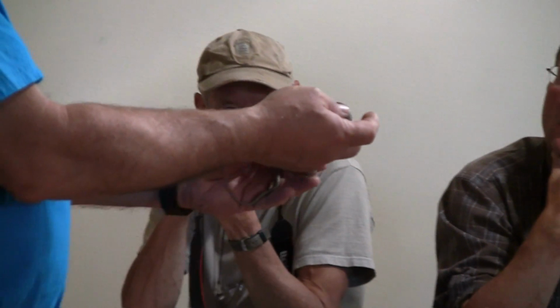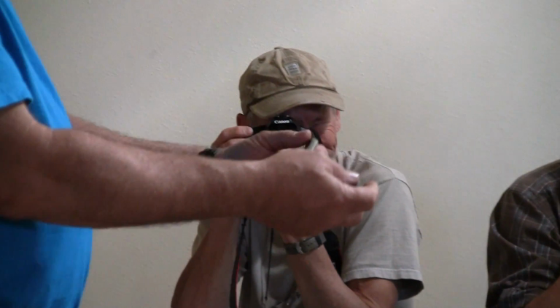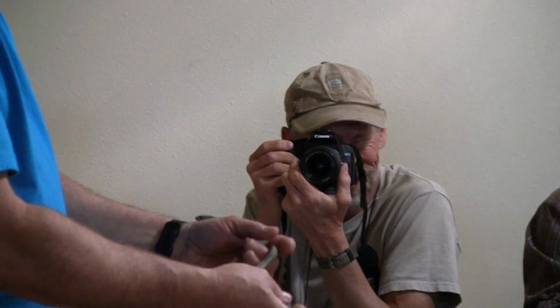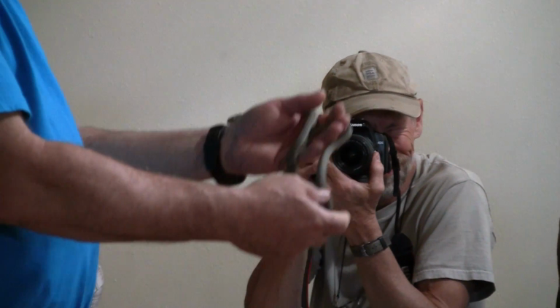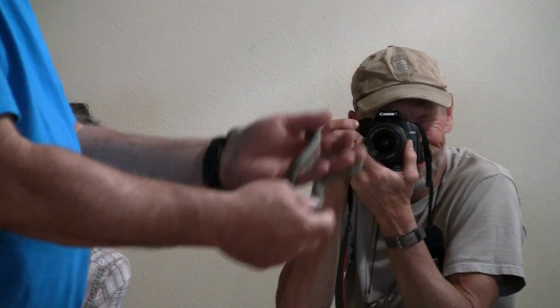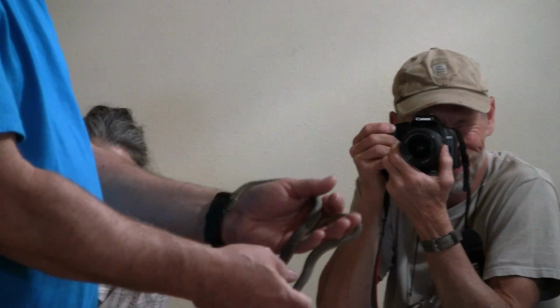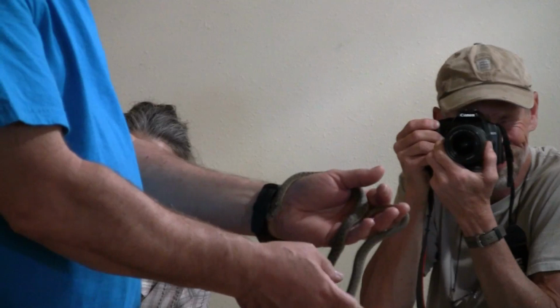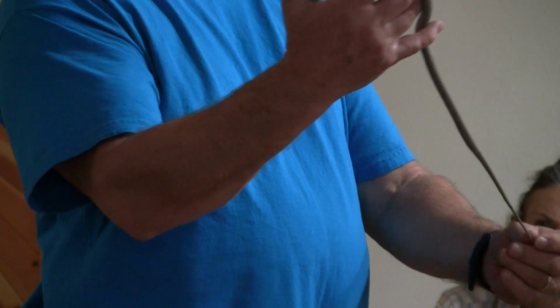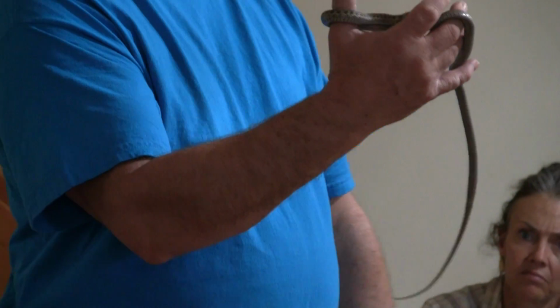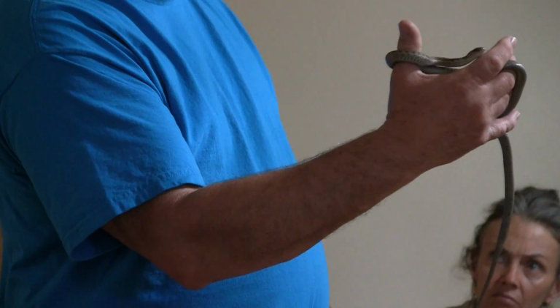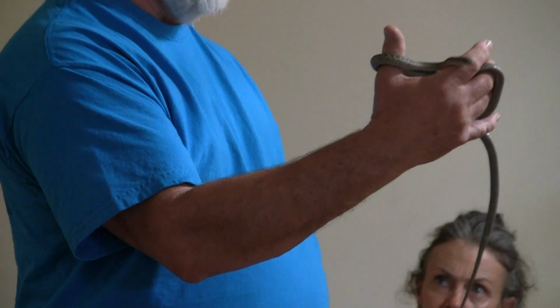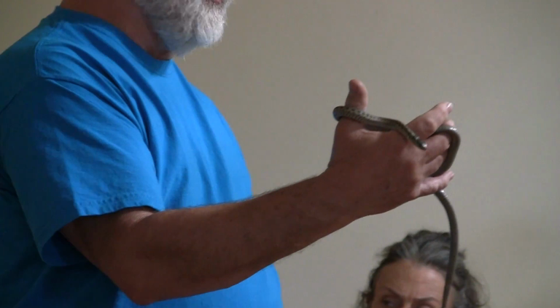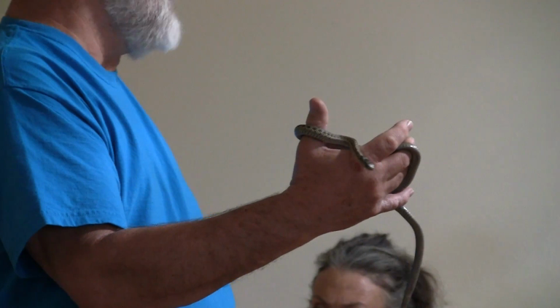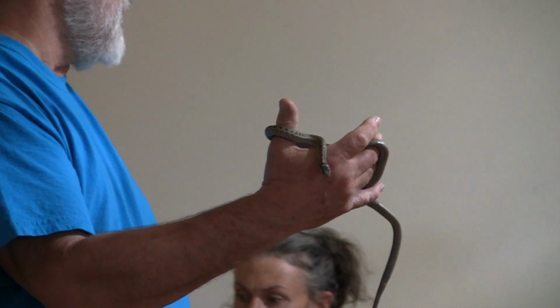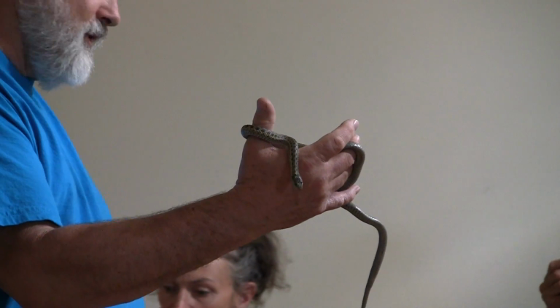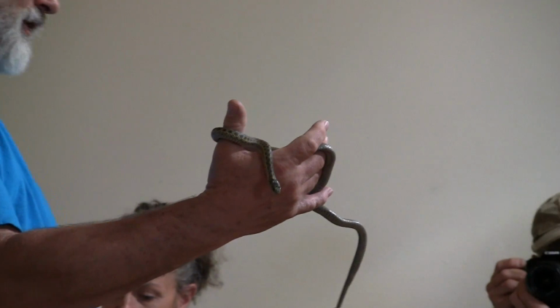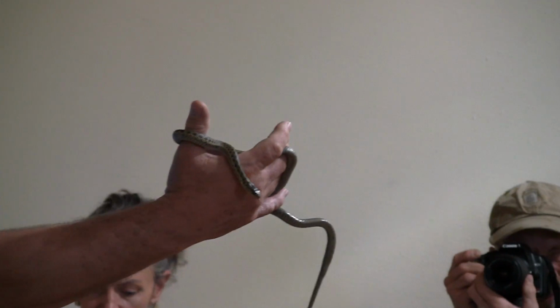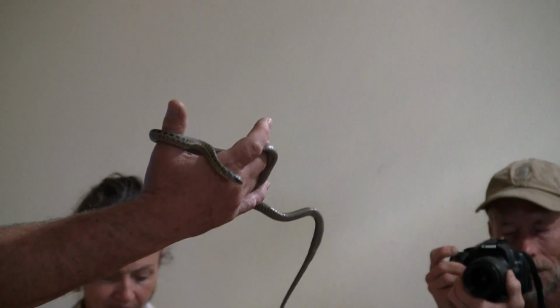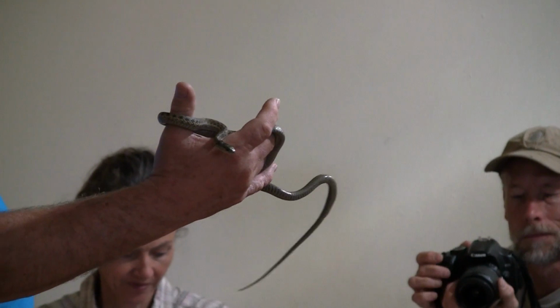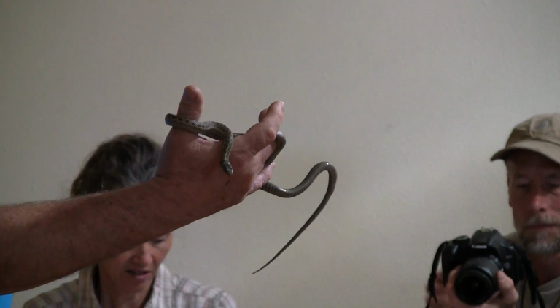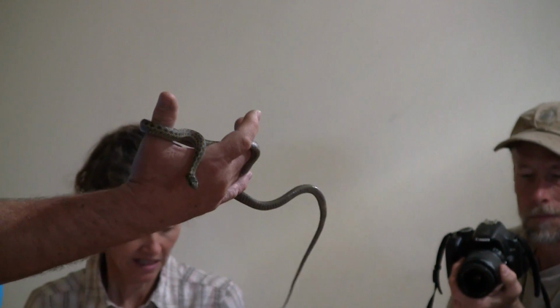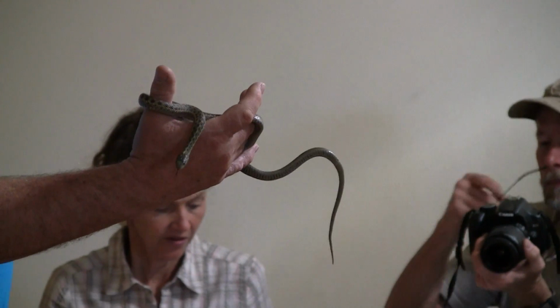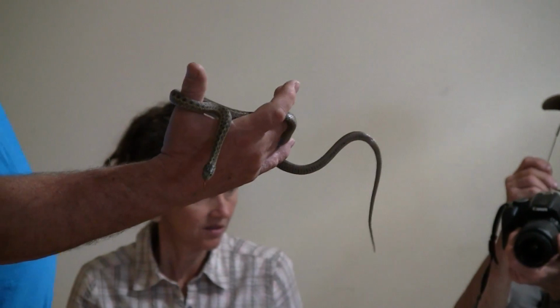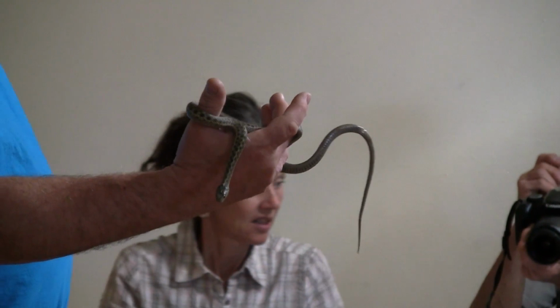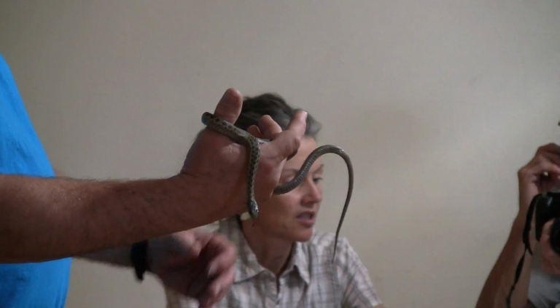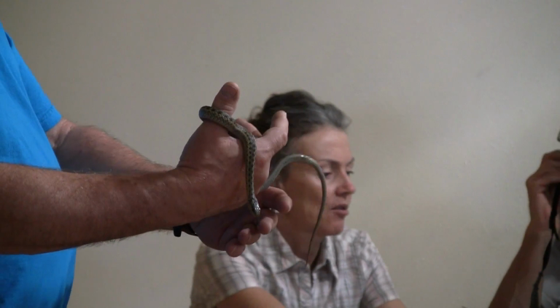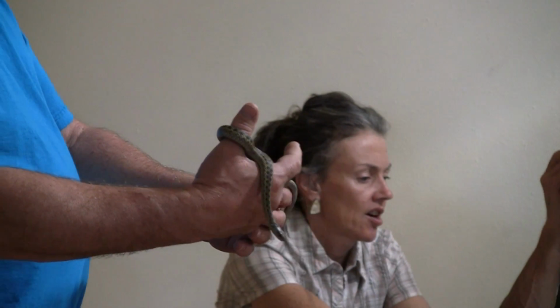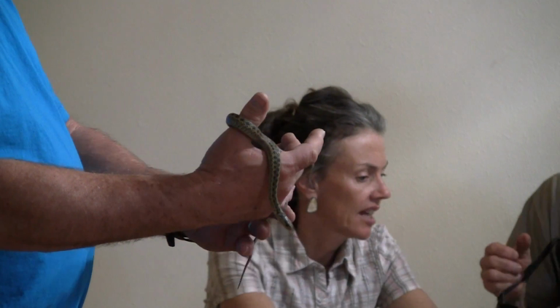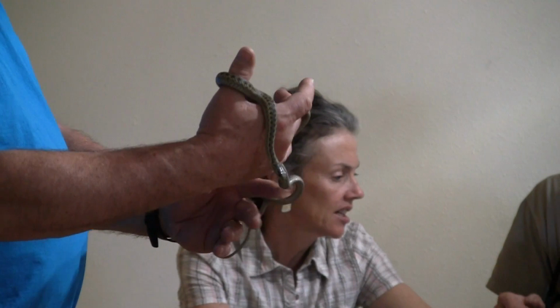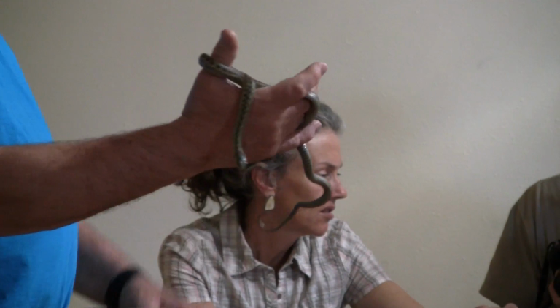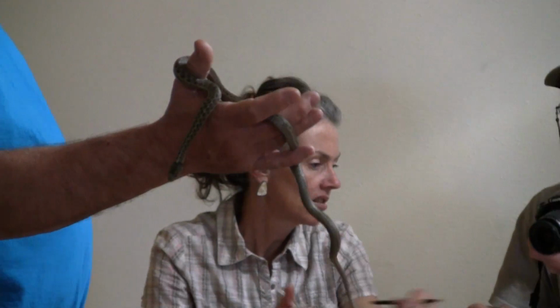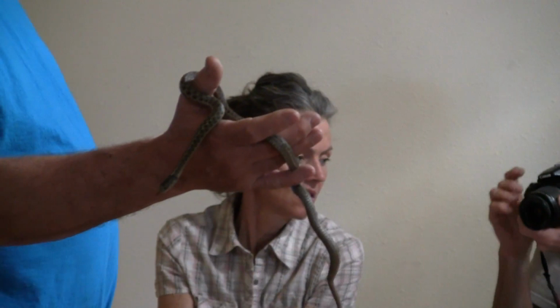For instance, say here comes a coyote that spots a snake like this. When the snake sprays that musk on the coyote, the coyote — with a very sensitive nose — reacts strongly. It thinks: if I try to eat that snake, it tastes so terrible. So he turns the snake loose, and the snake lives to see another day.